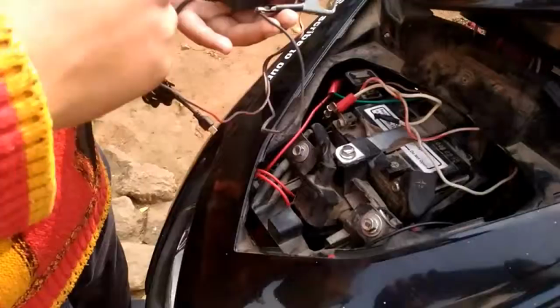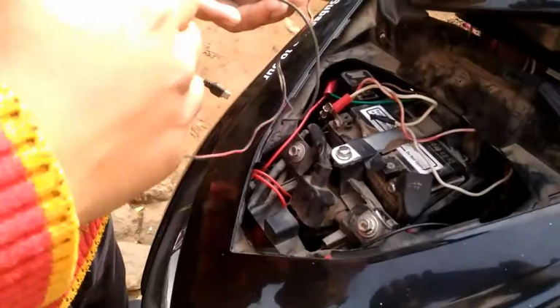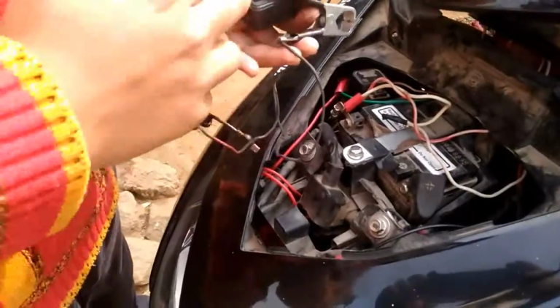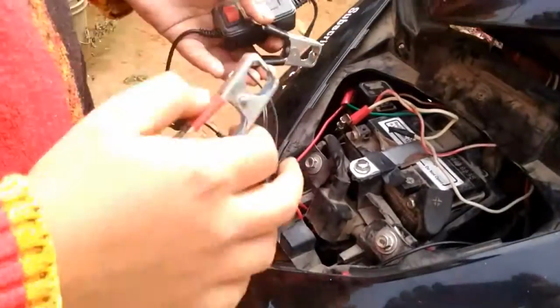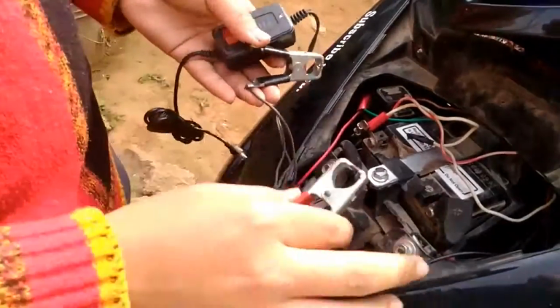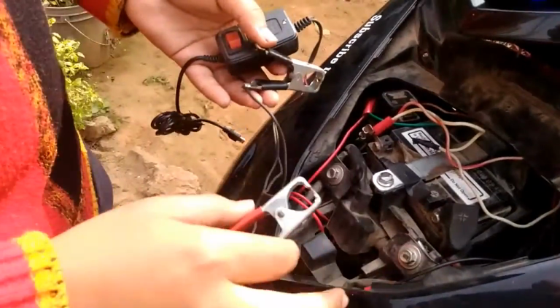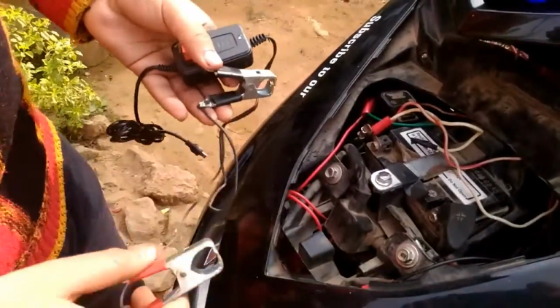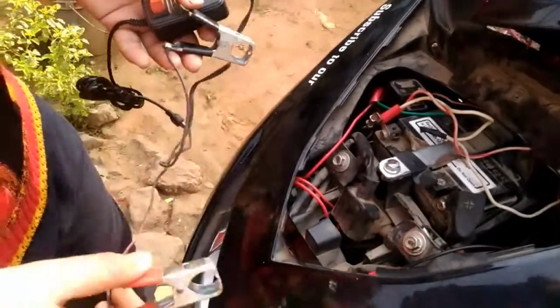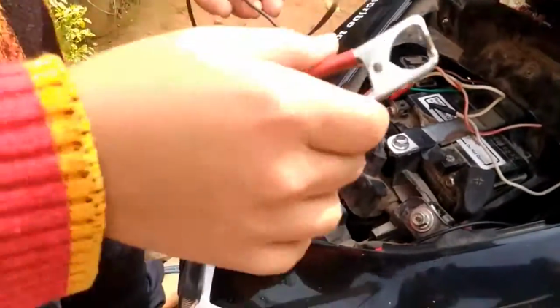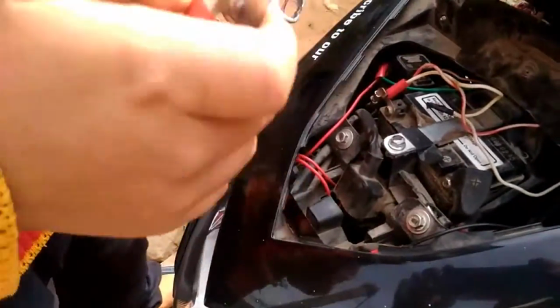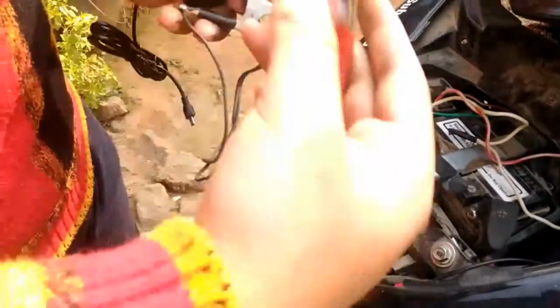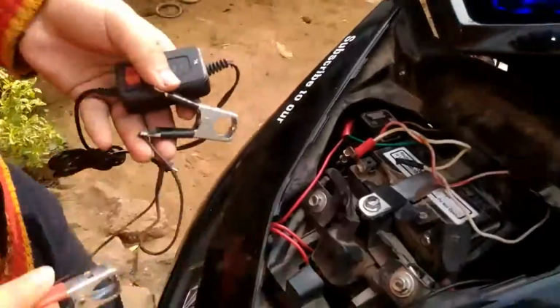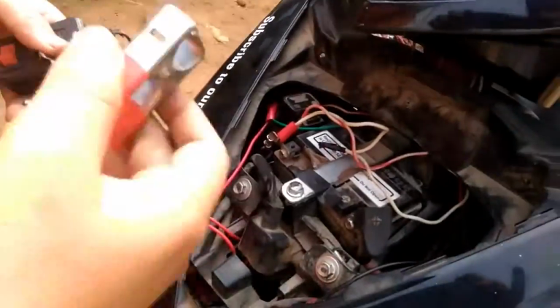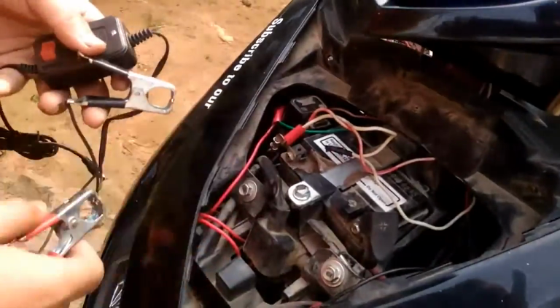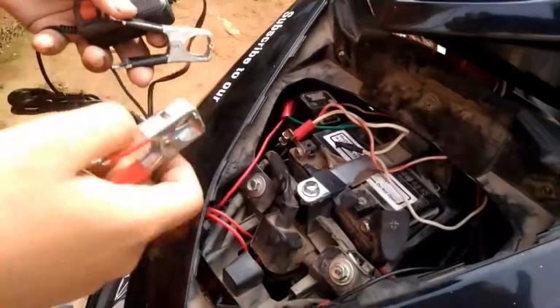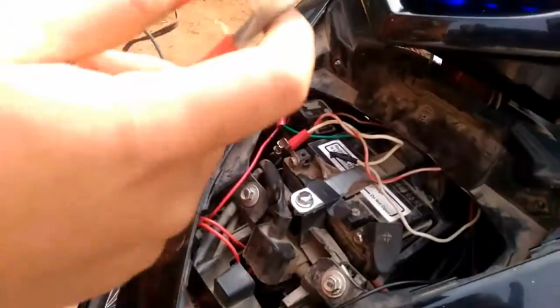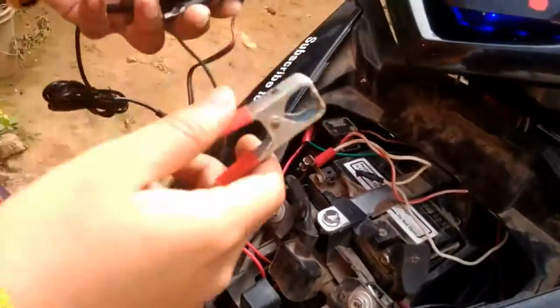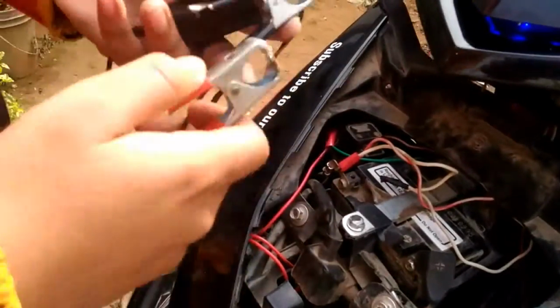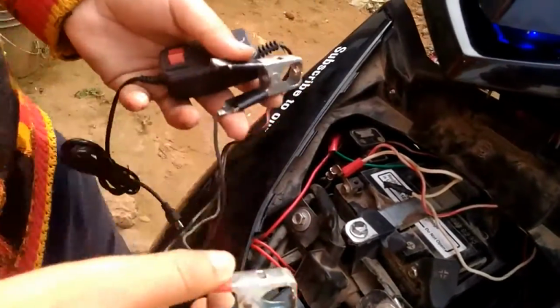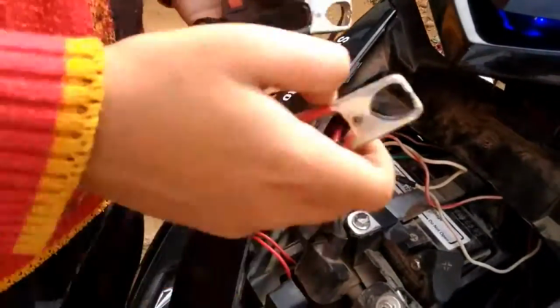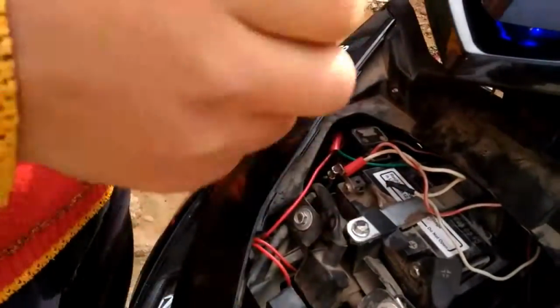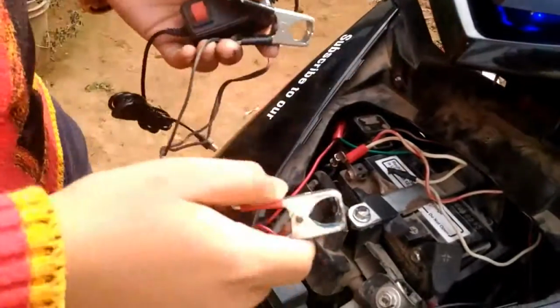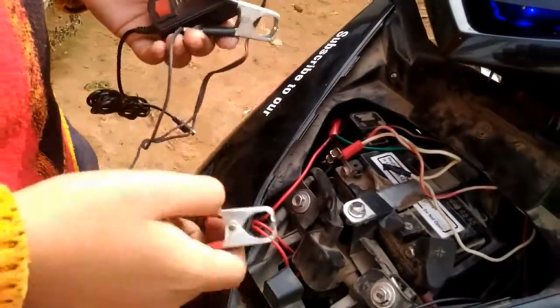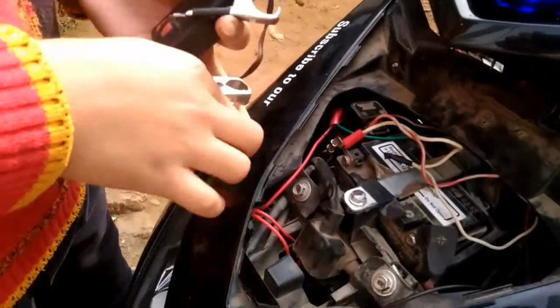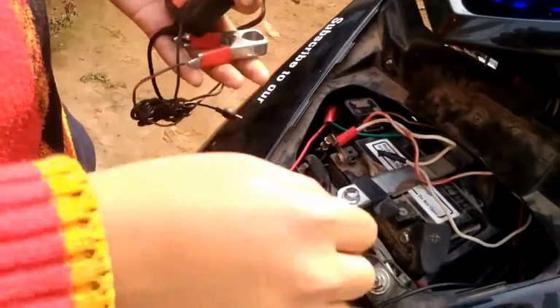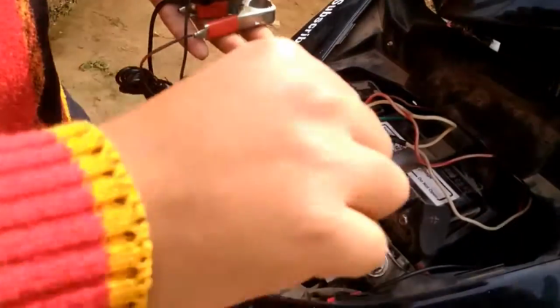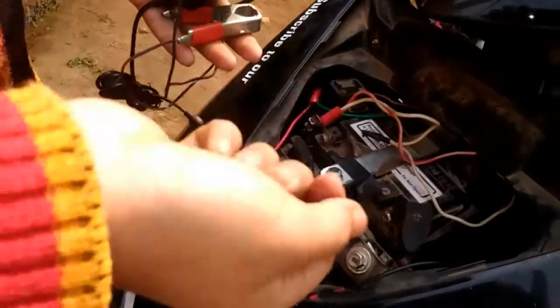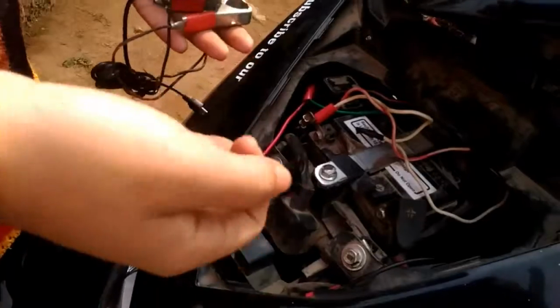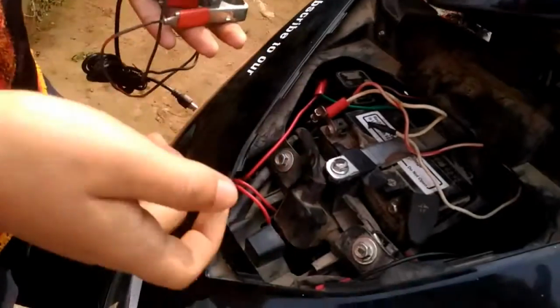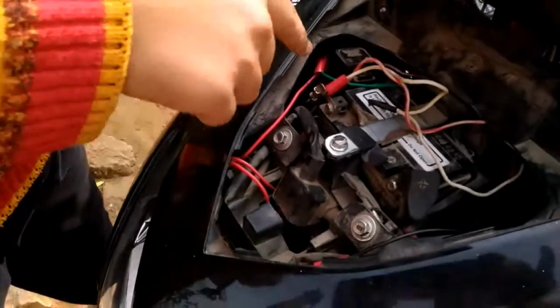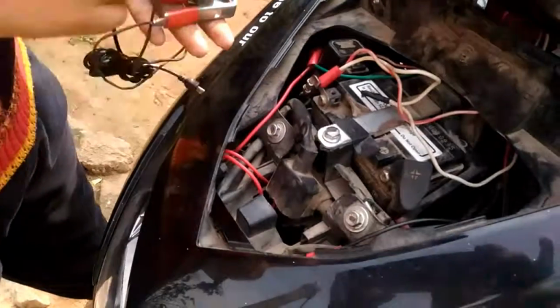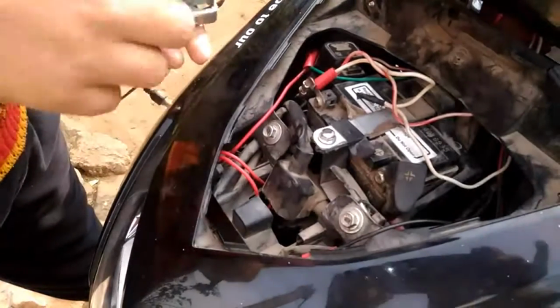even if you don't use the charger it will still consume the battery. The second method which I am going to tell you — in this method the battery will not drain because it will only work when you turn on the ignition.